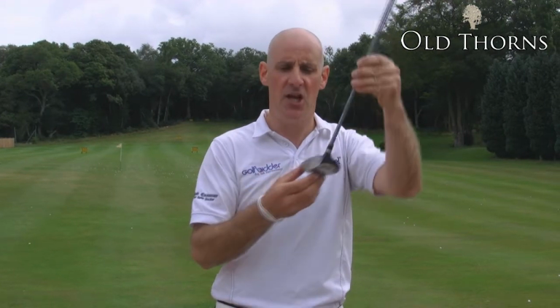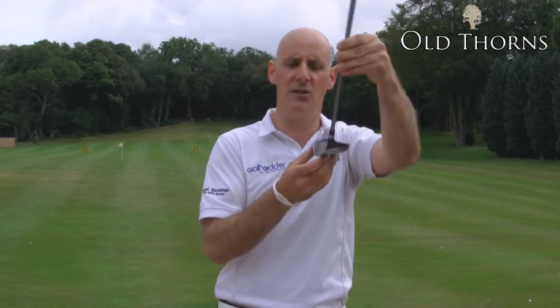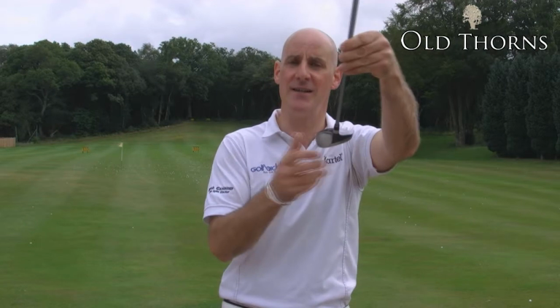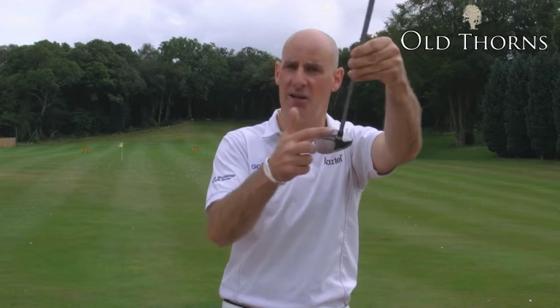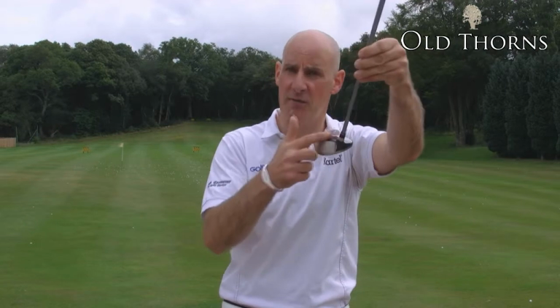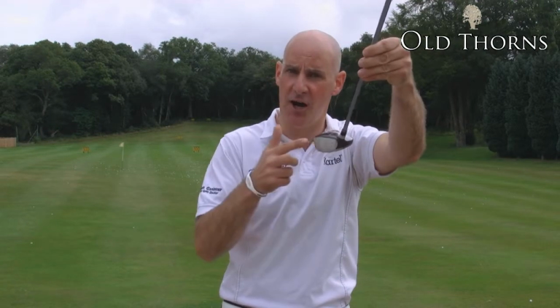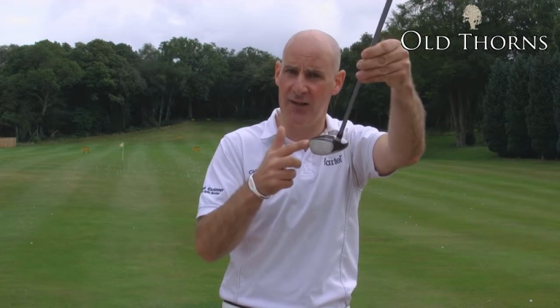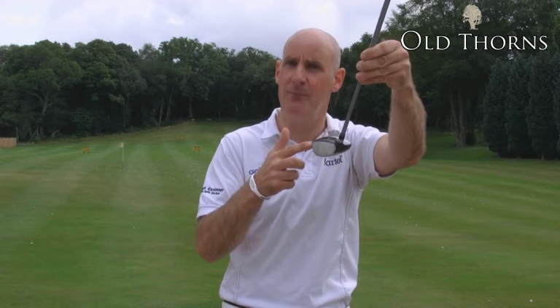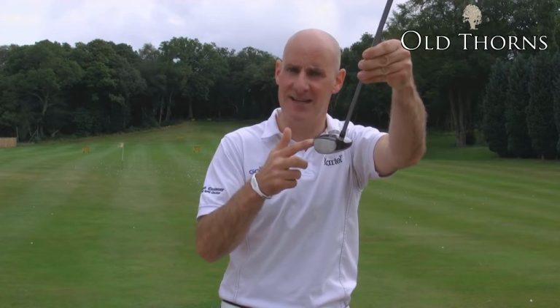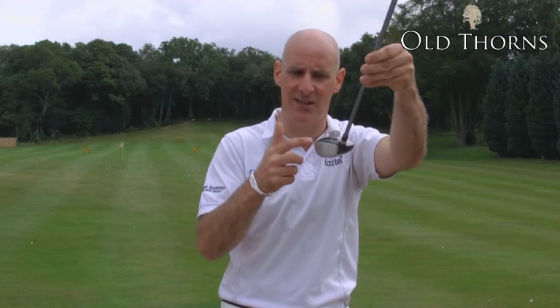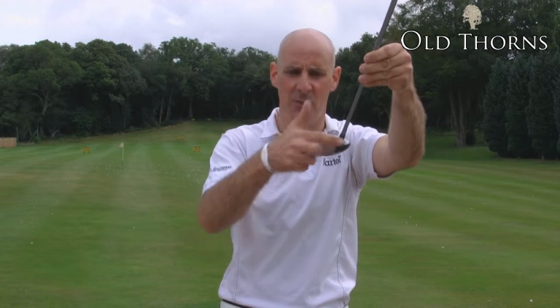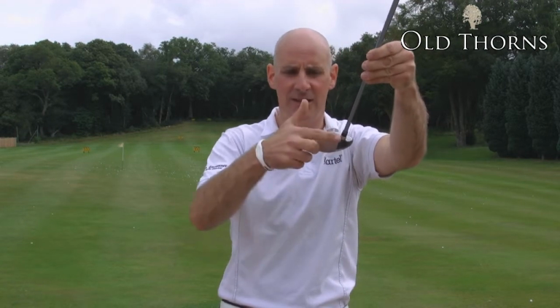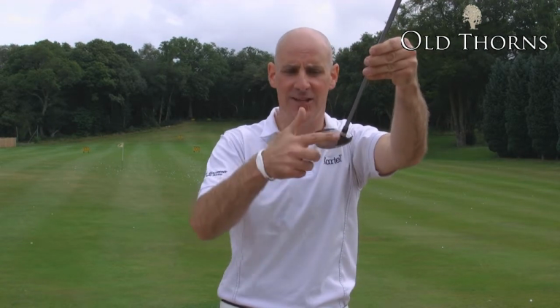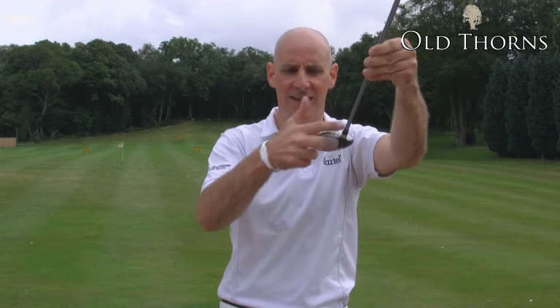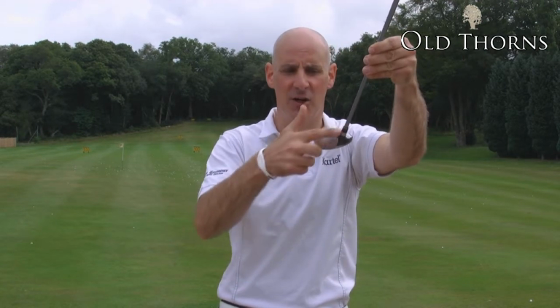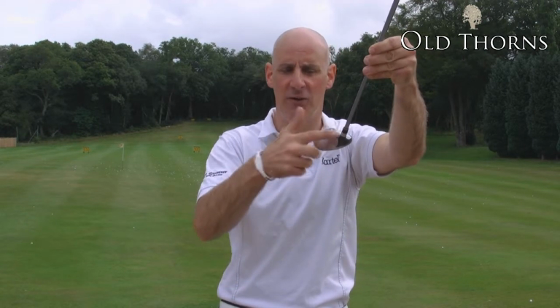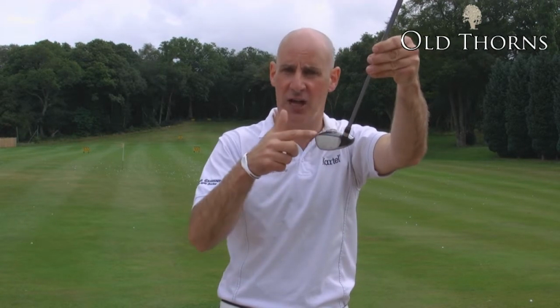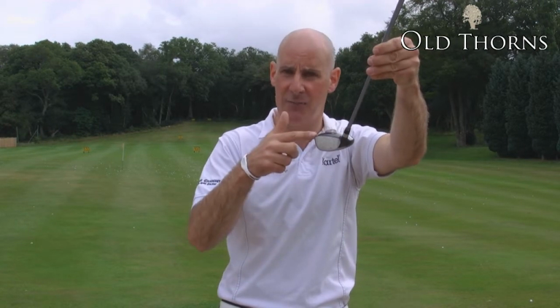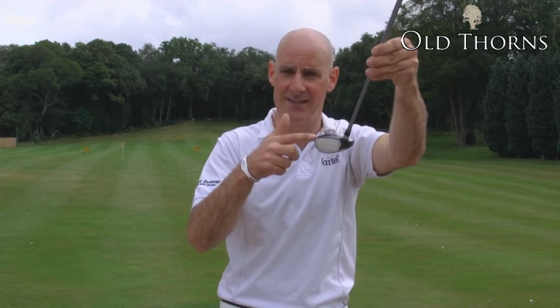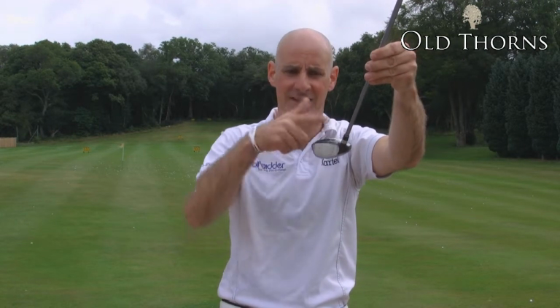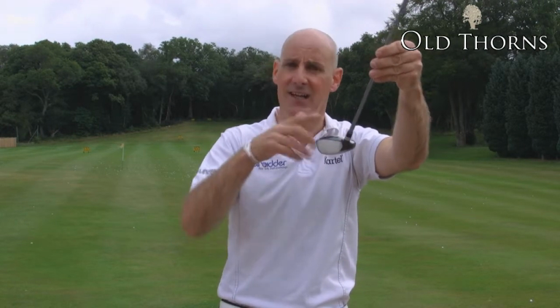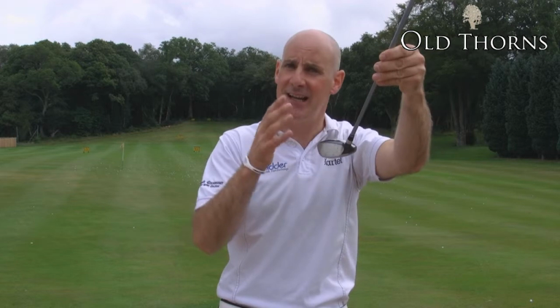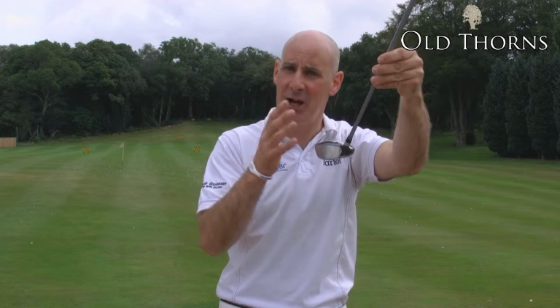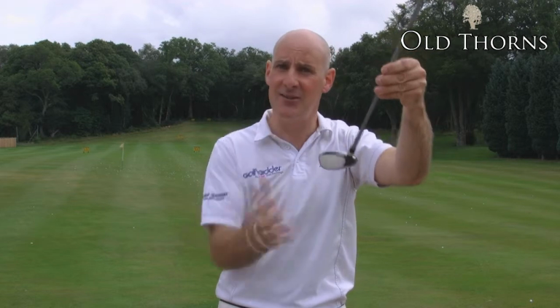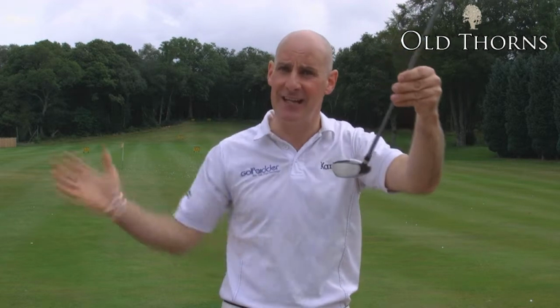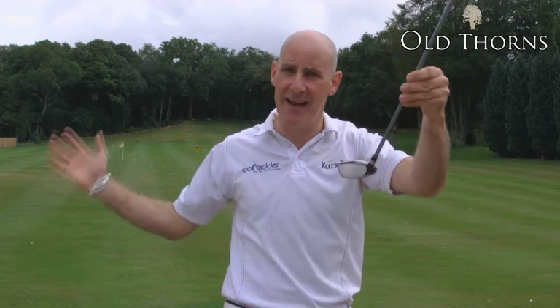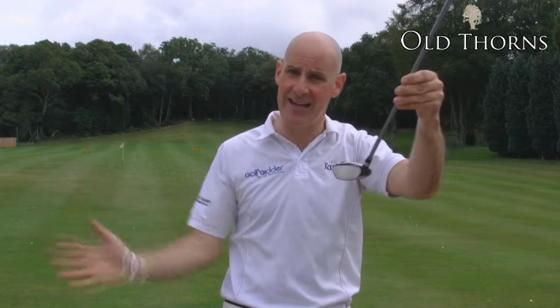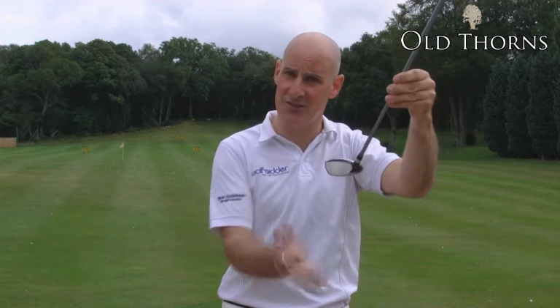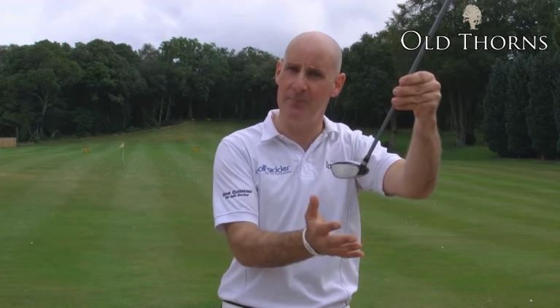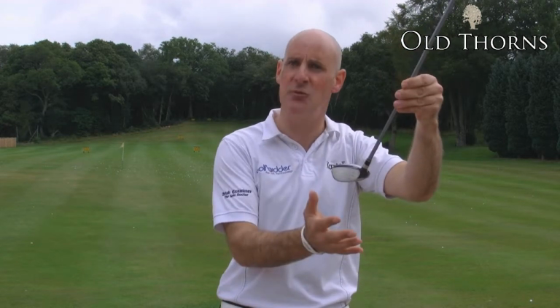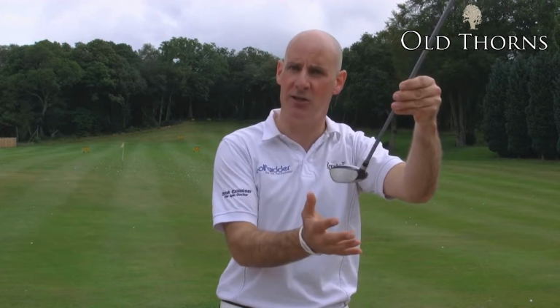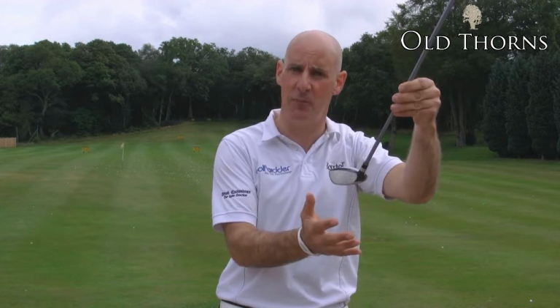It also has a lot of offset built into the club. You can see it here where the shaft meets the head. It allows you that little bit of extra time to square the club.